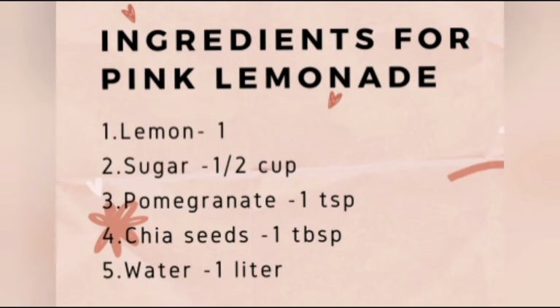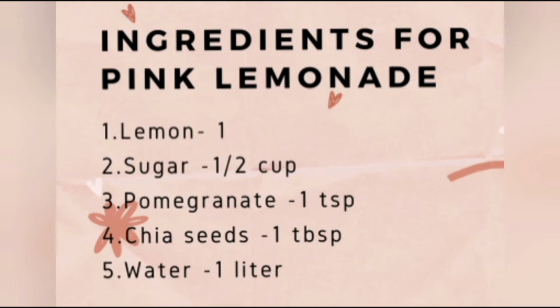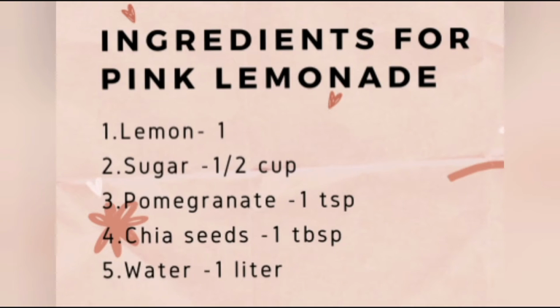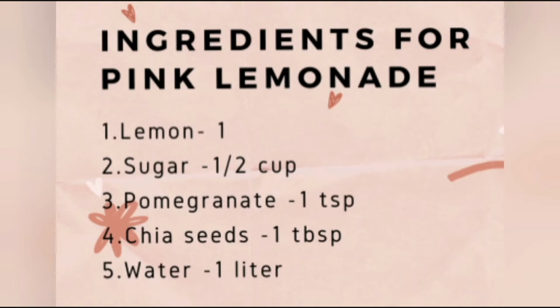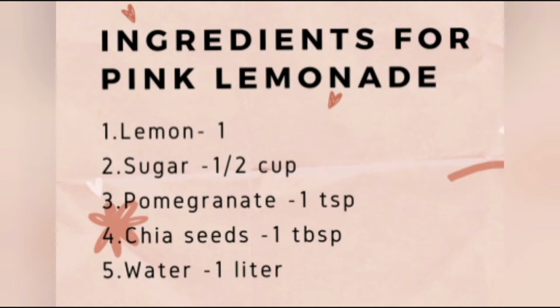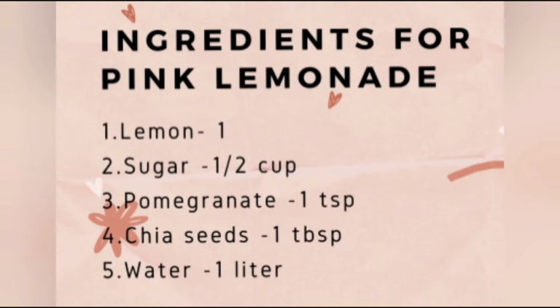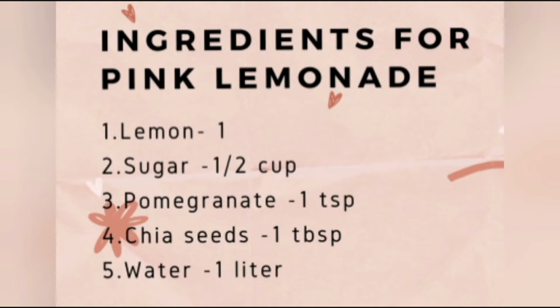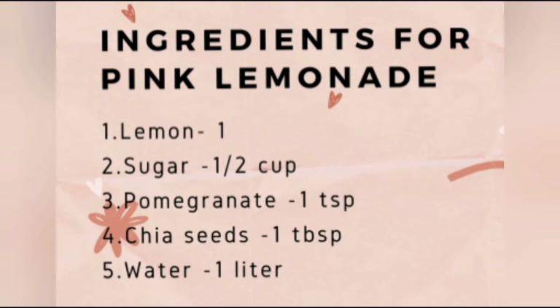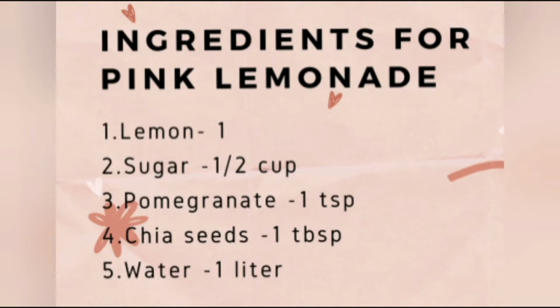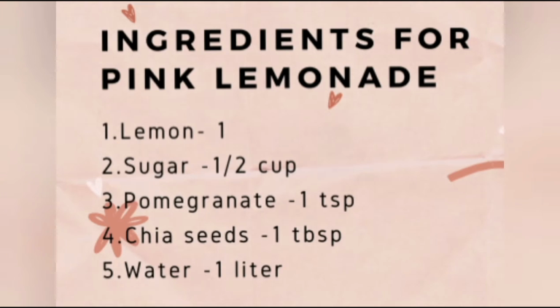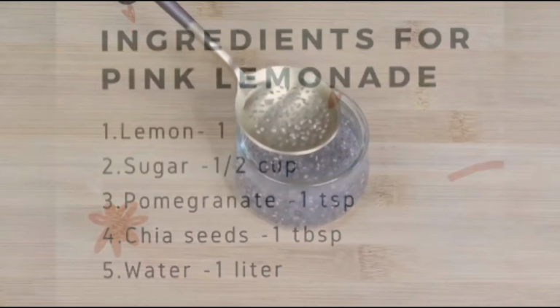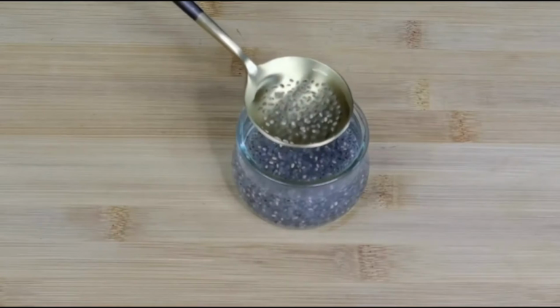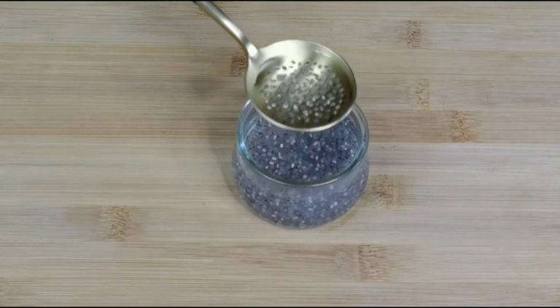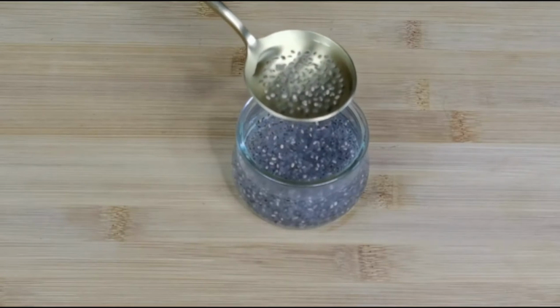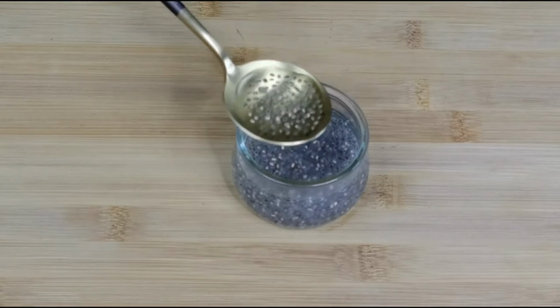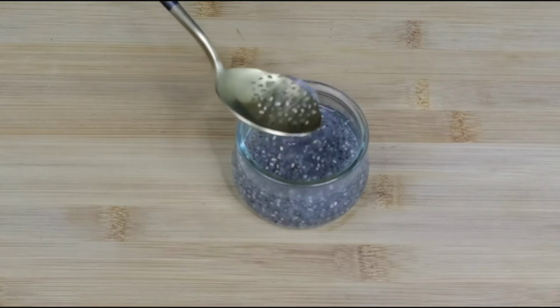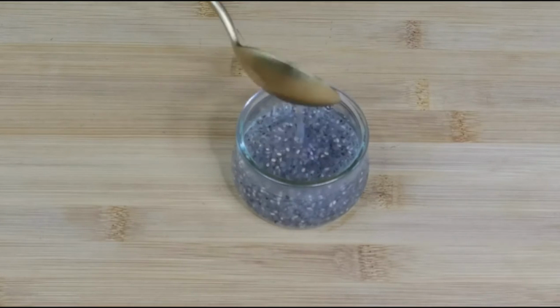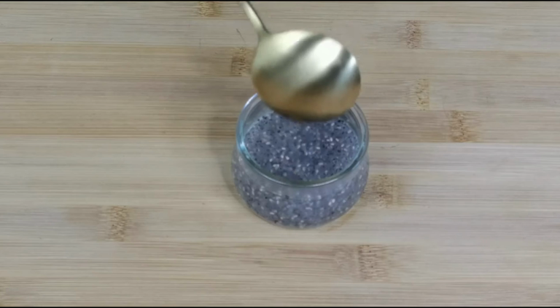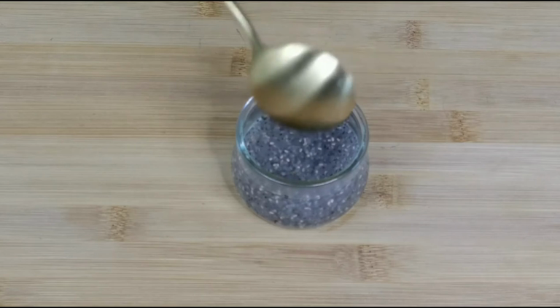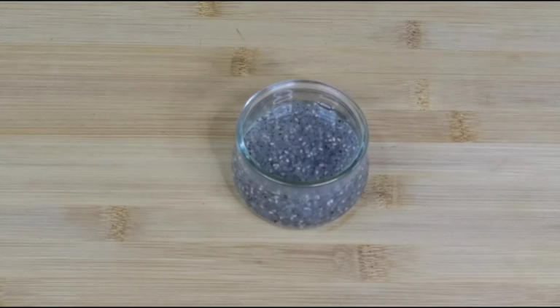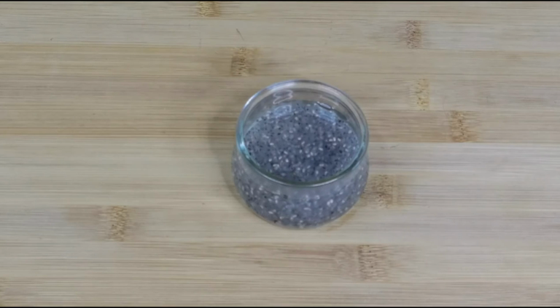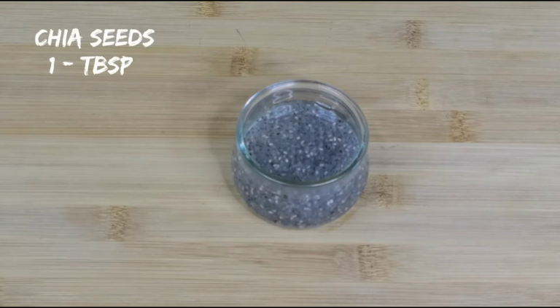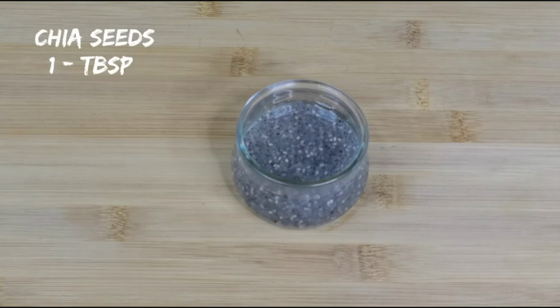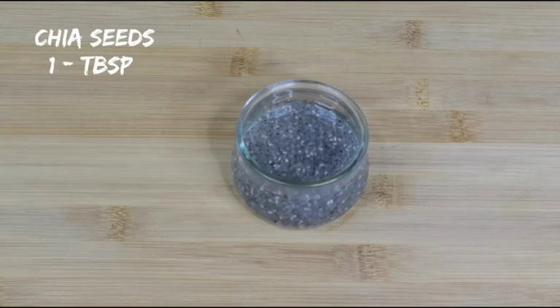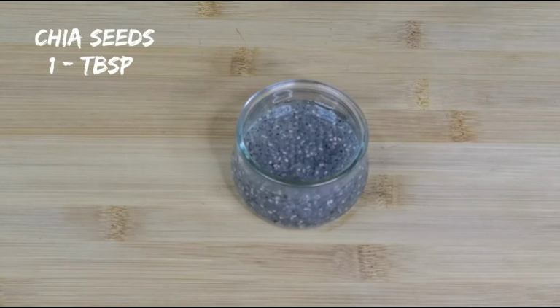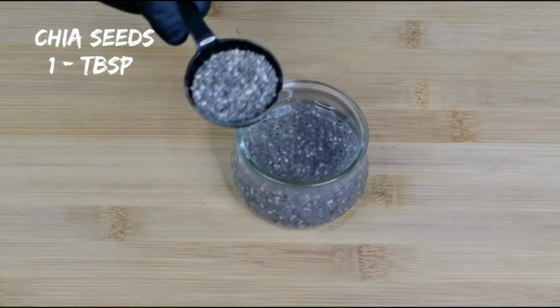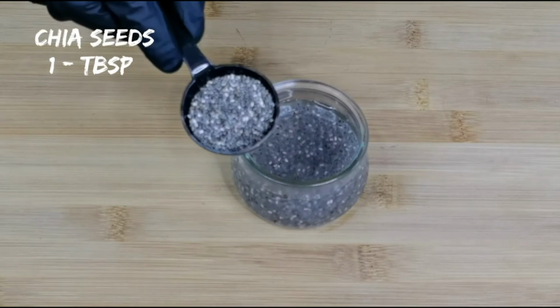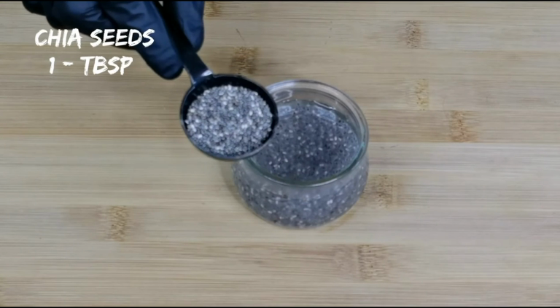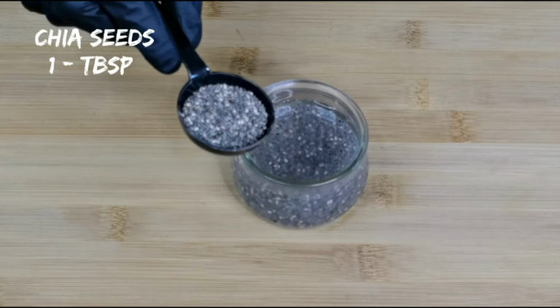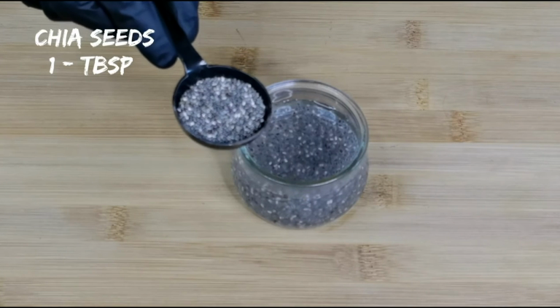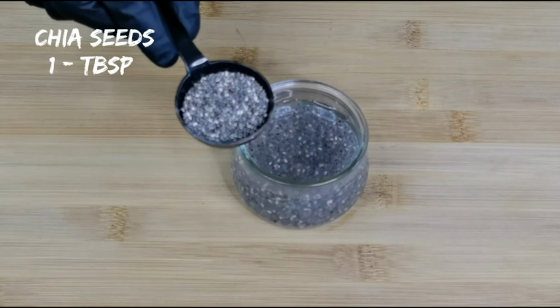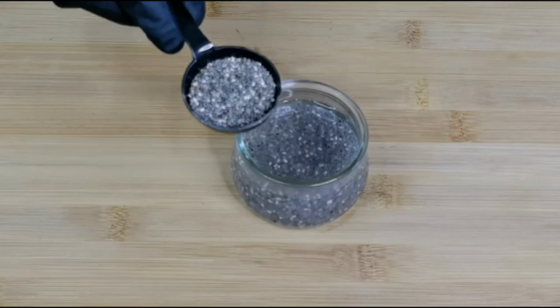These are the ingredients to make pink lemonade. Take a tablespoon of chia seeds, add some water and soak it for about 15 to 20 minutes before you start making your lemonade.